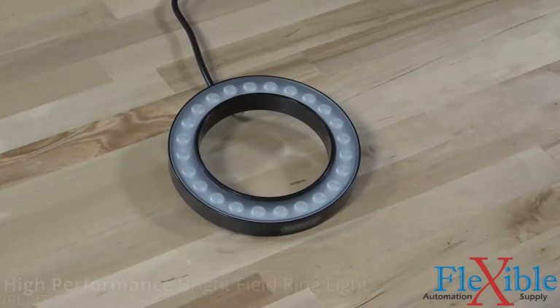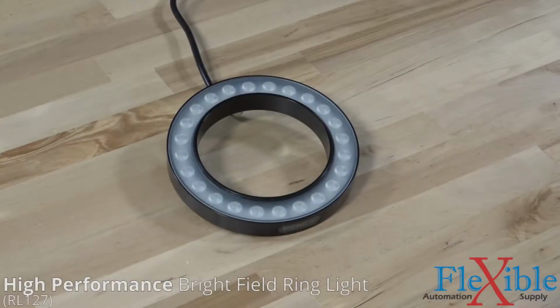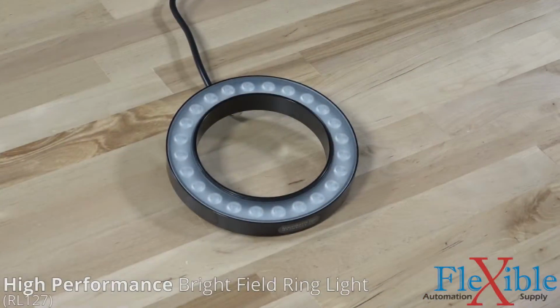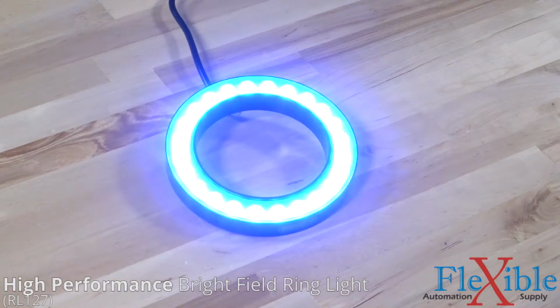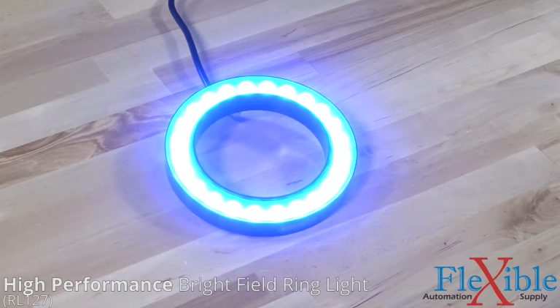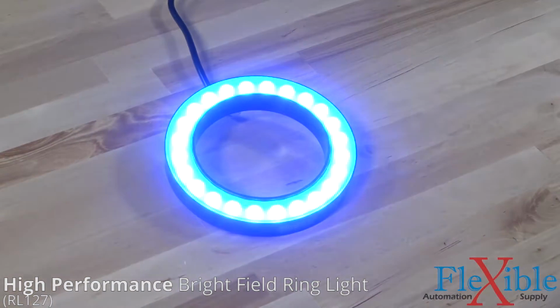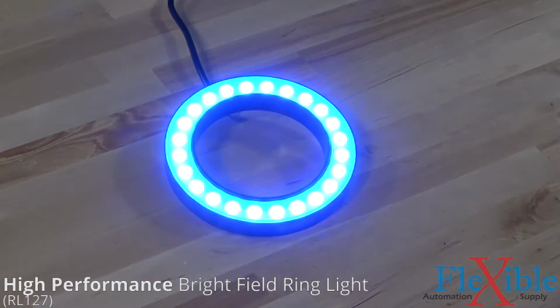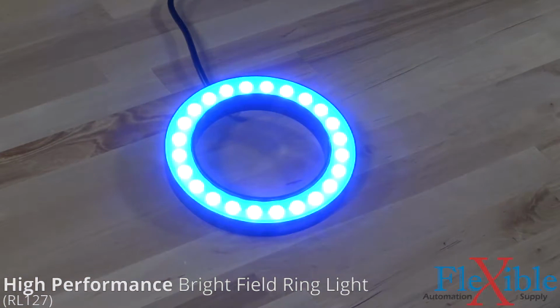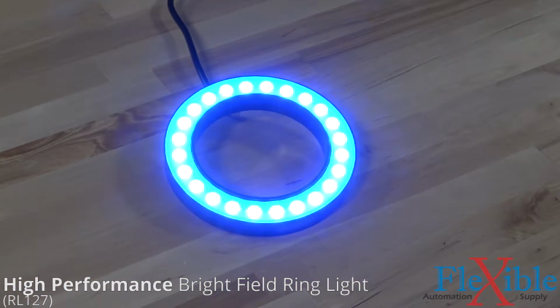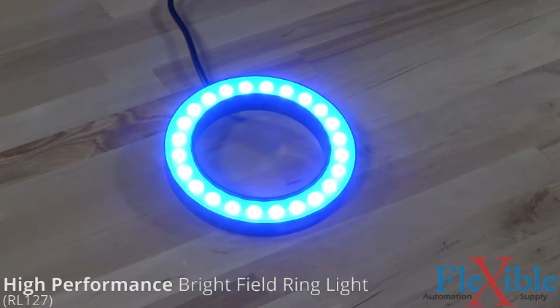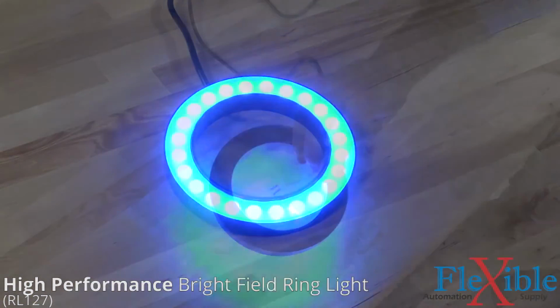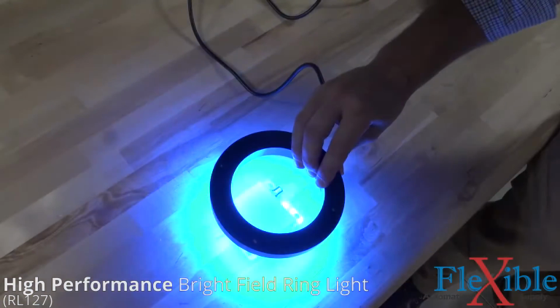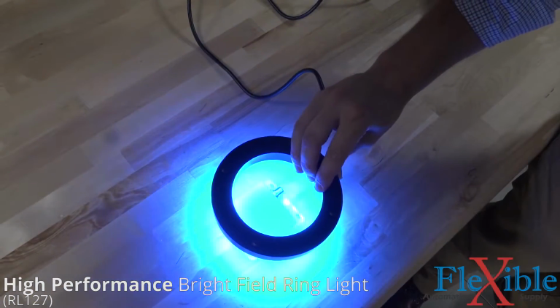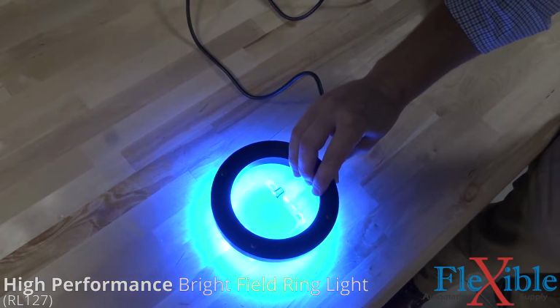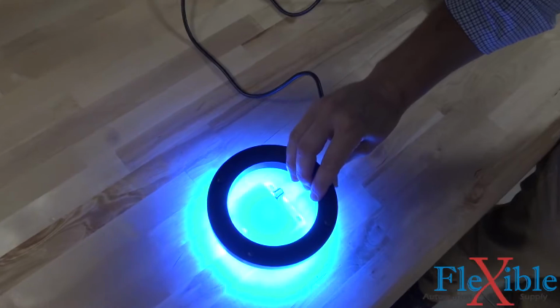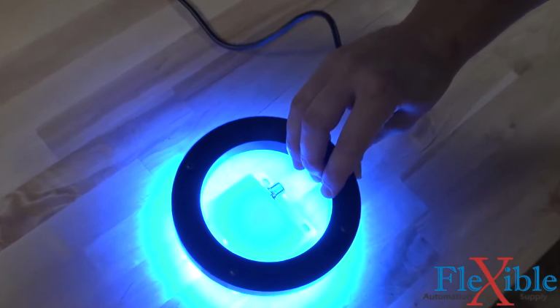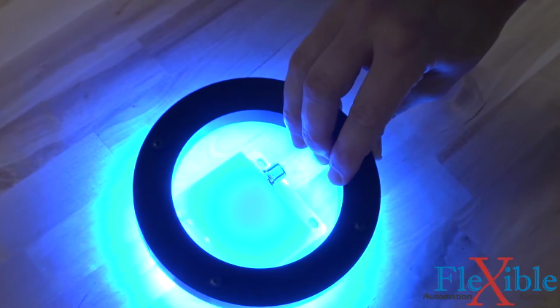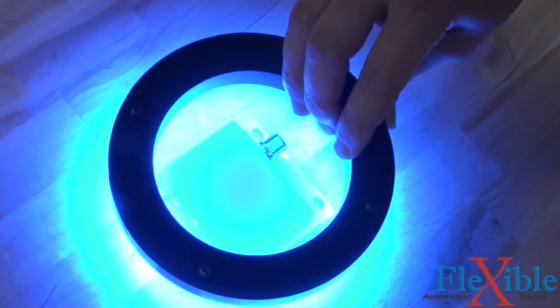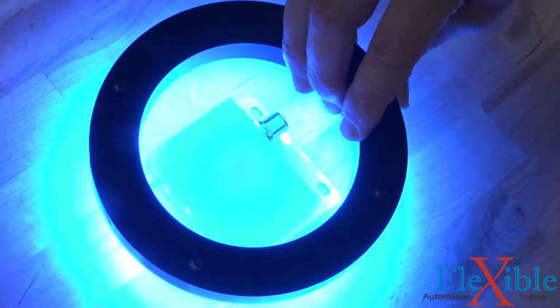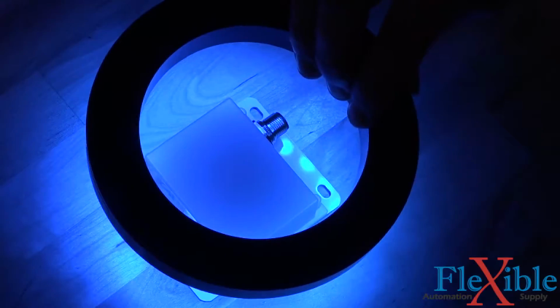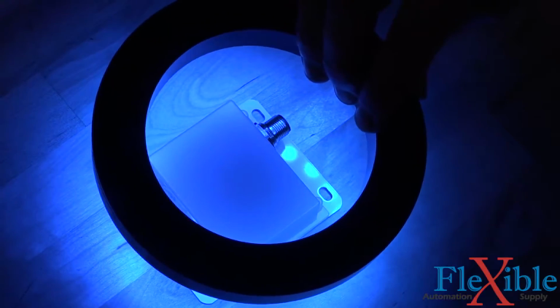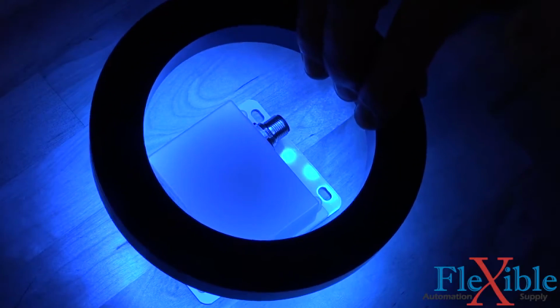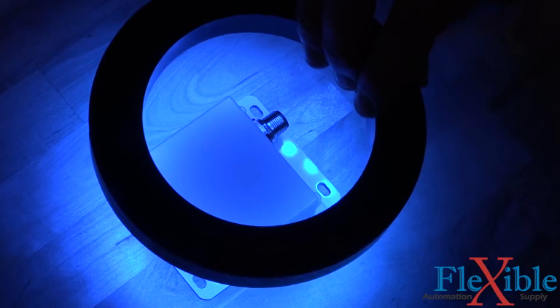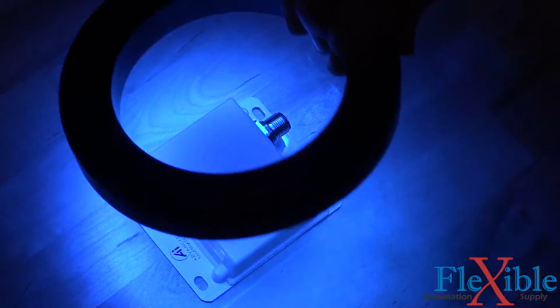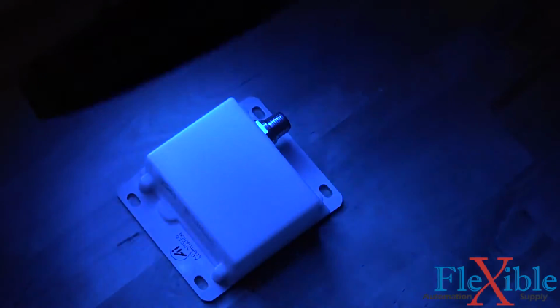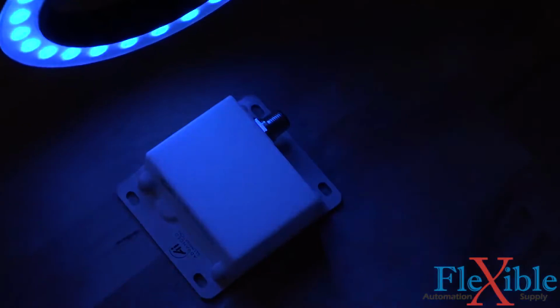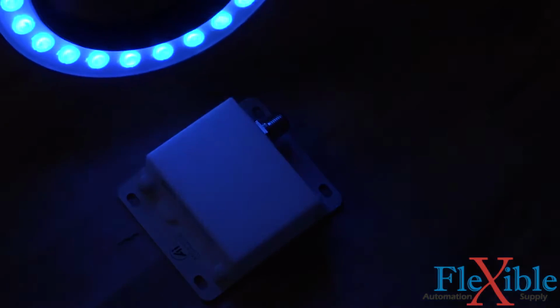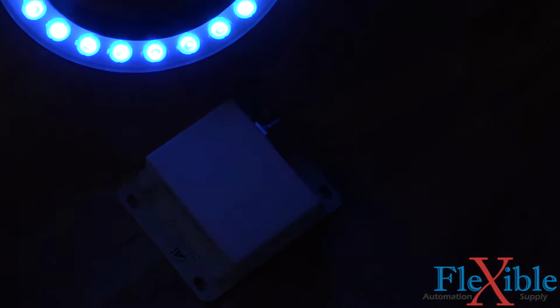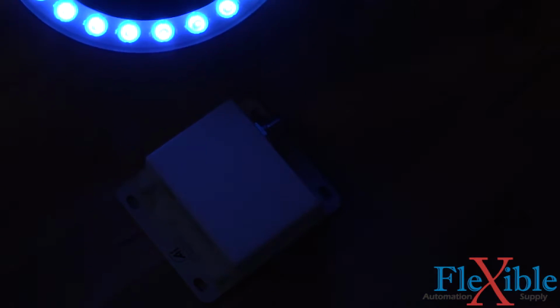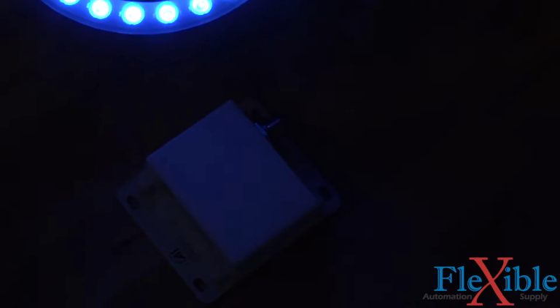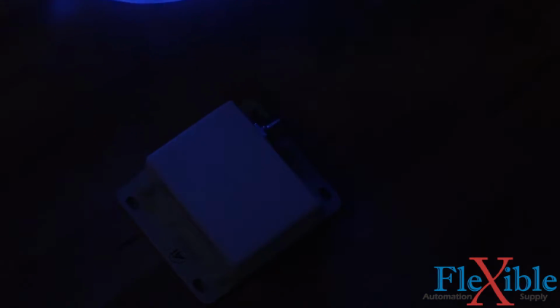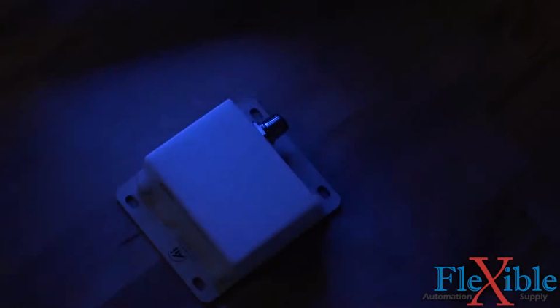For non-specular objects, a high-performance bright field ring light works great to identify surface defects. This model has a 4.6 inch diameter and is available in a variety of wavelengths and is IP67 certified.